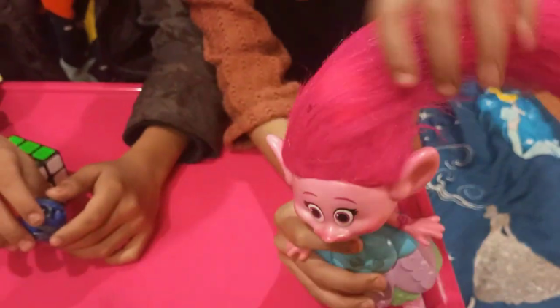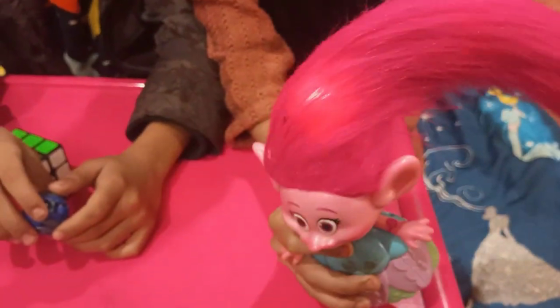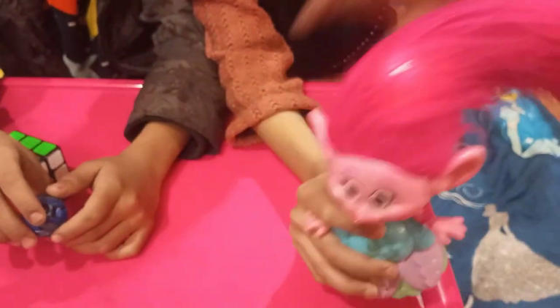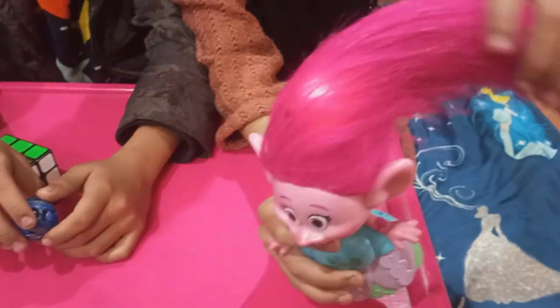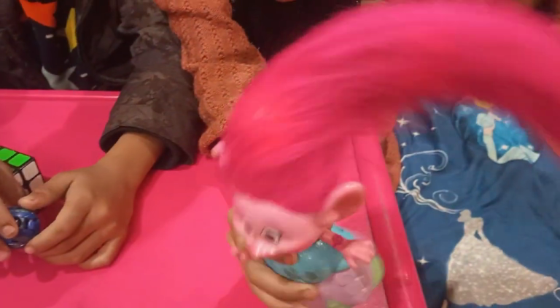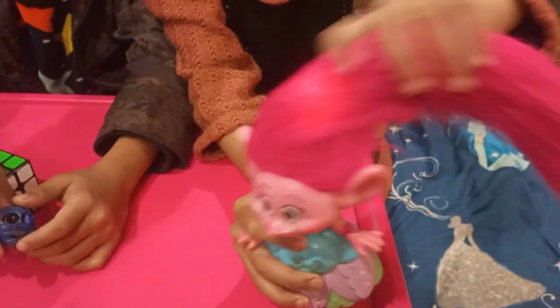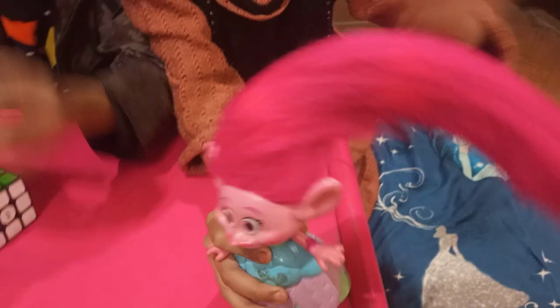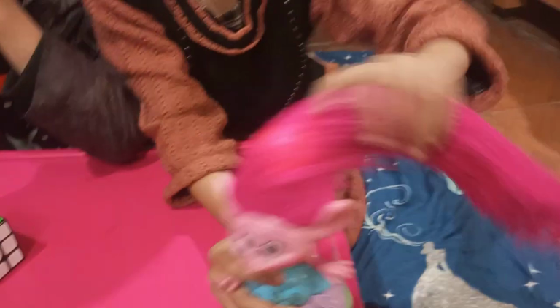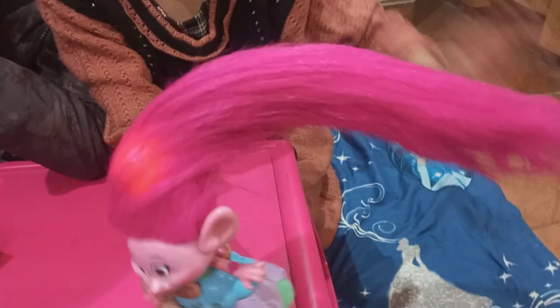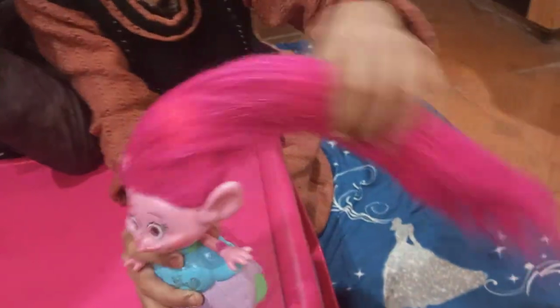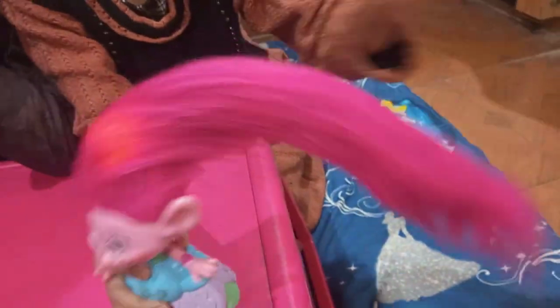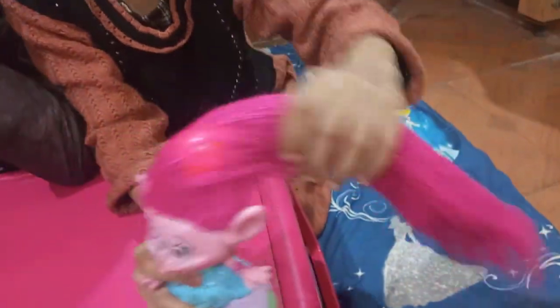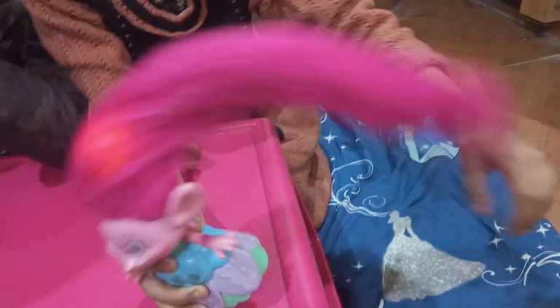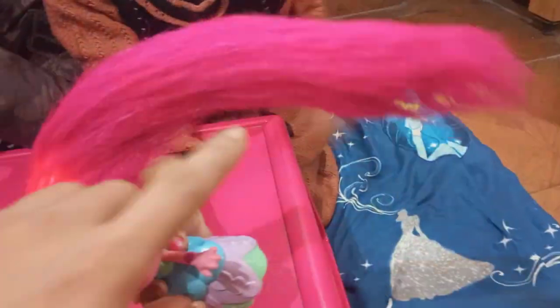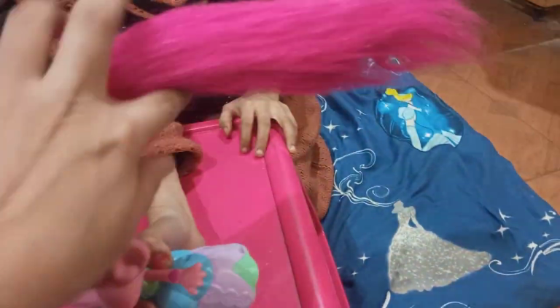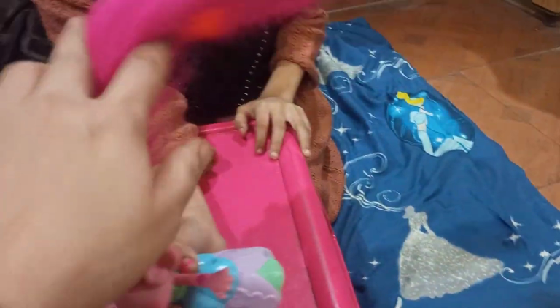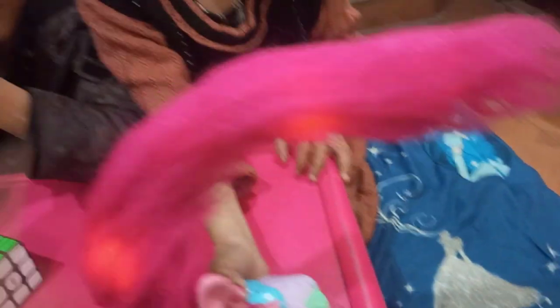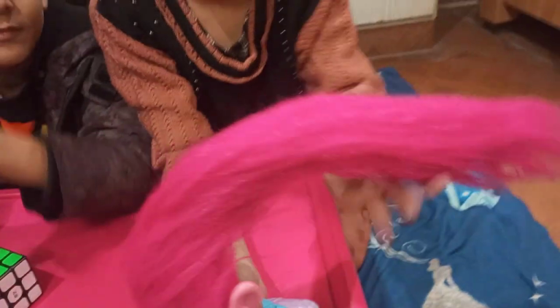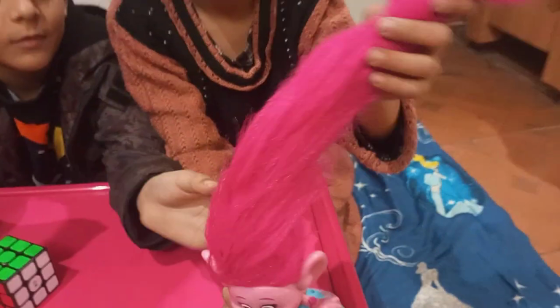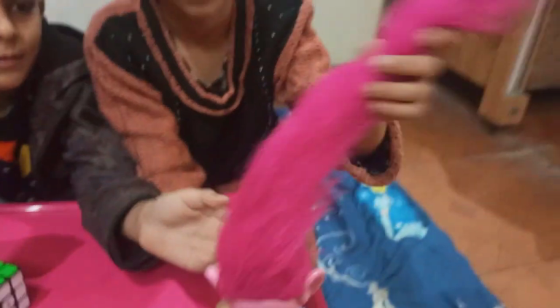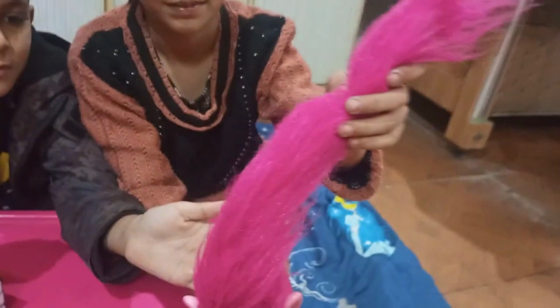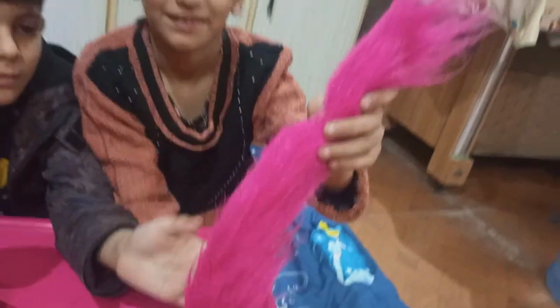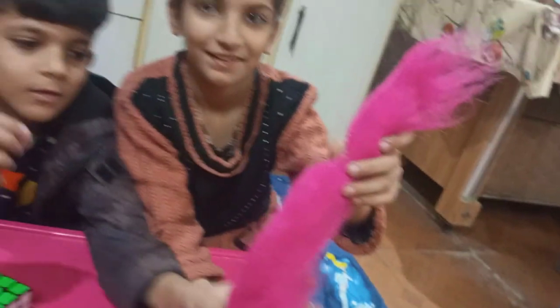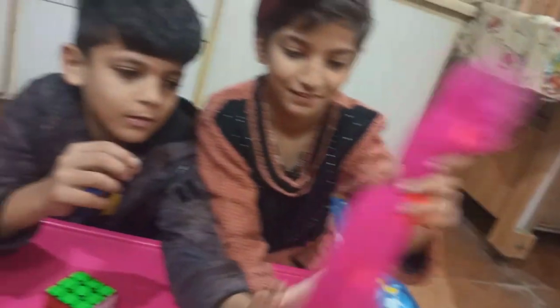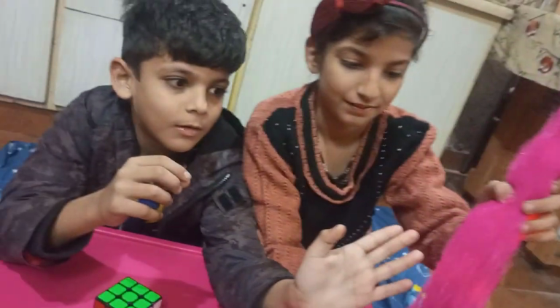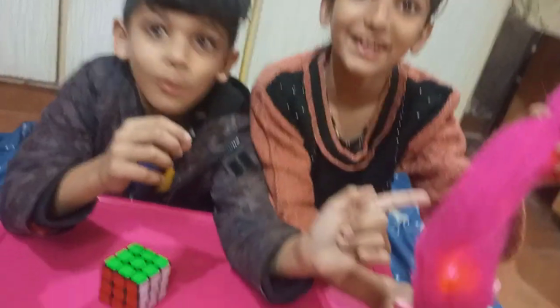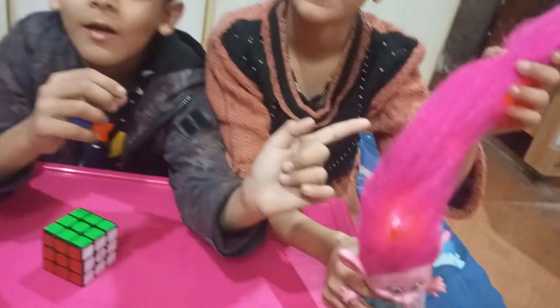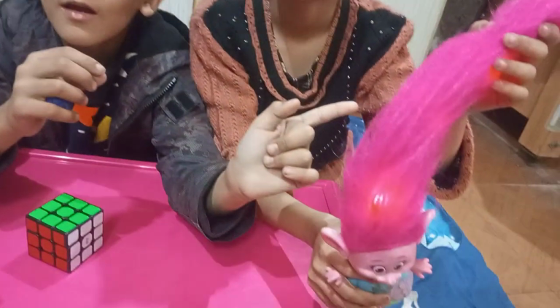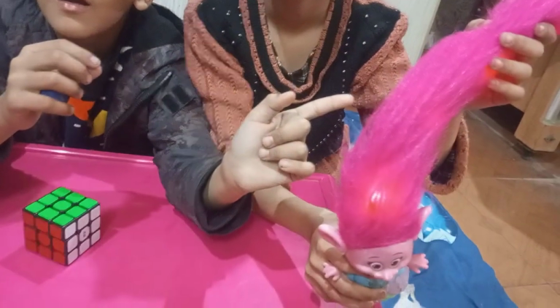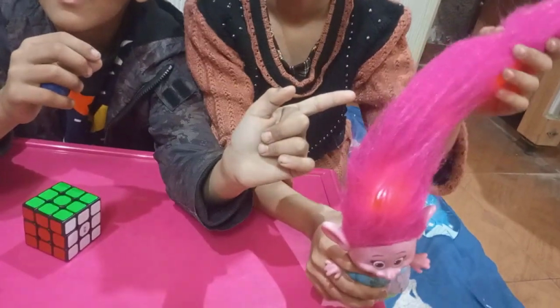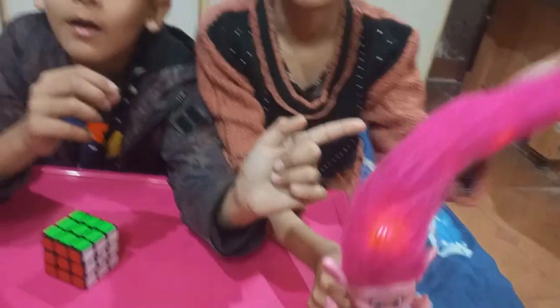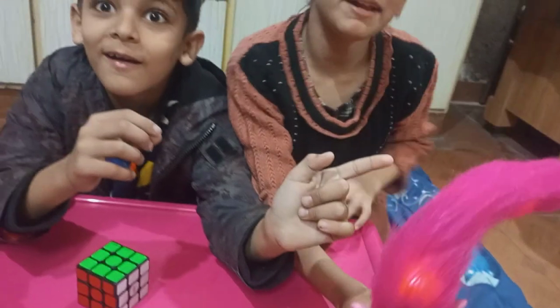Look. This is Annabel's big. She's his hair. This is Annabel.